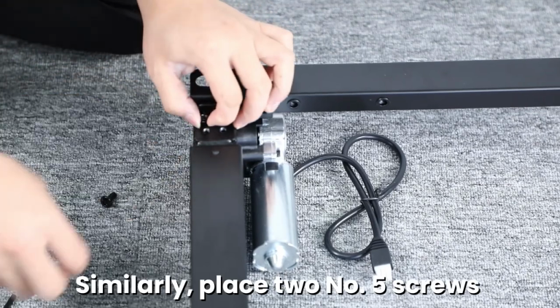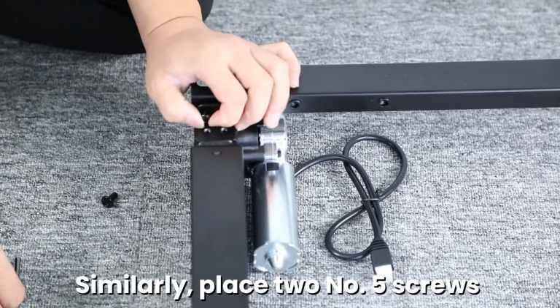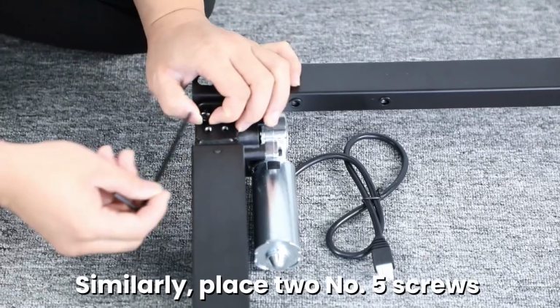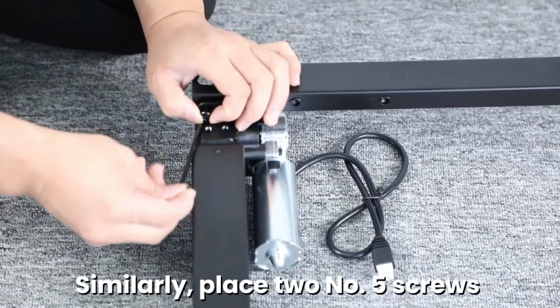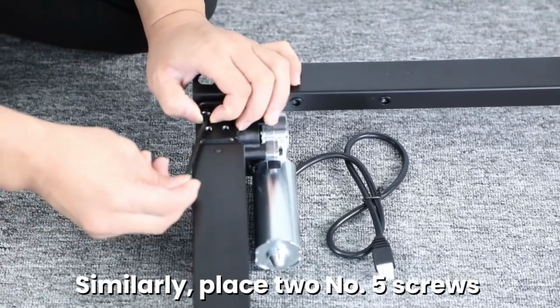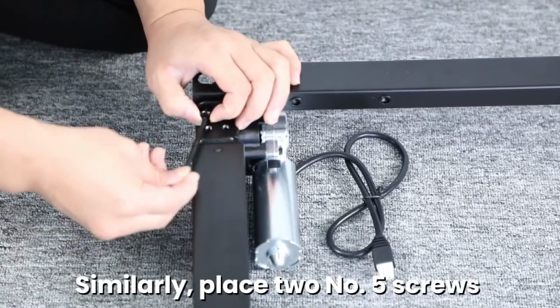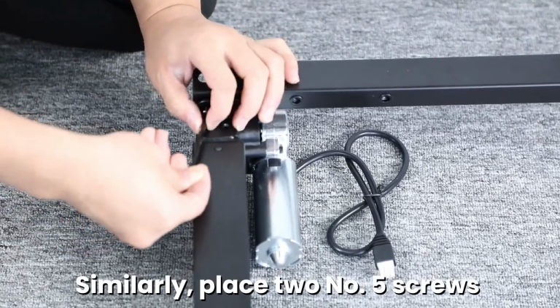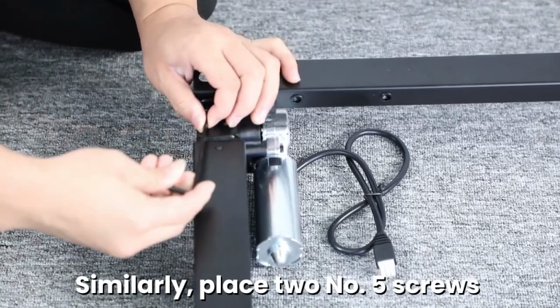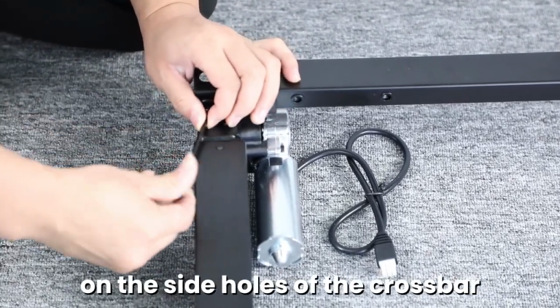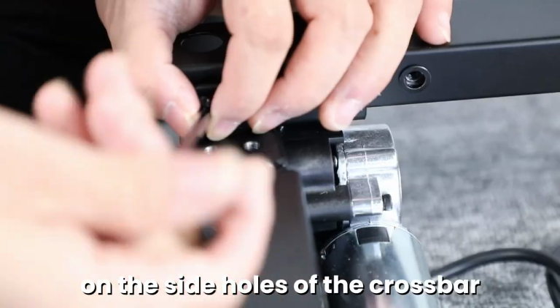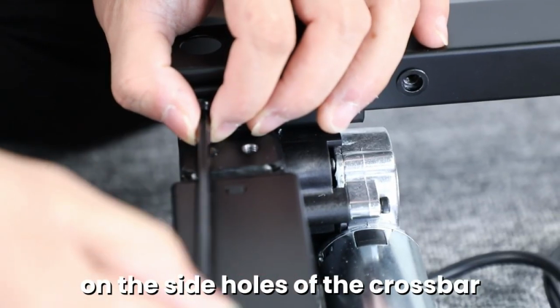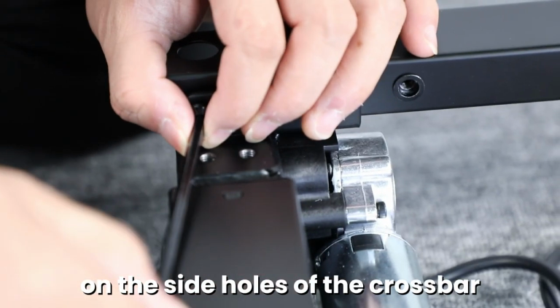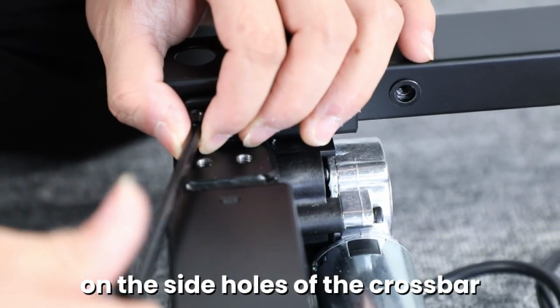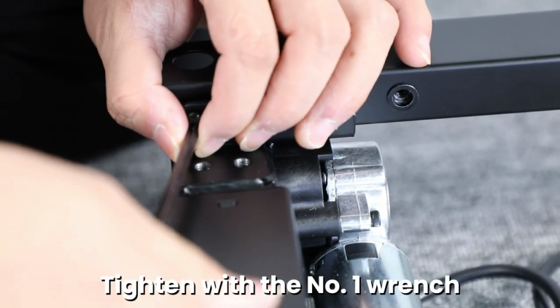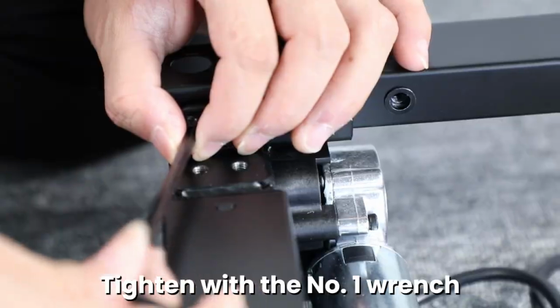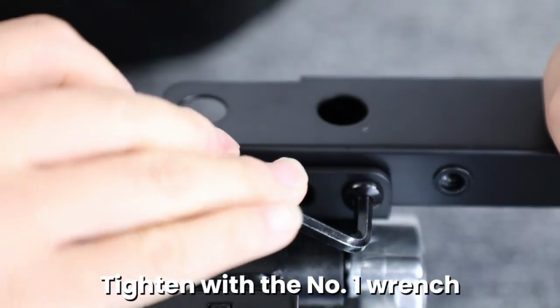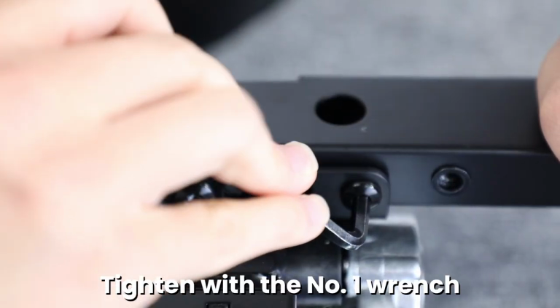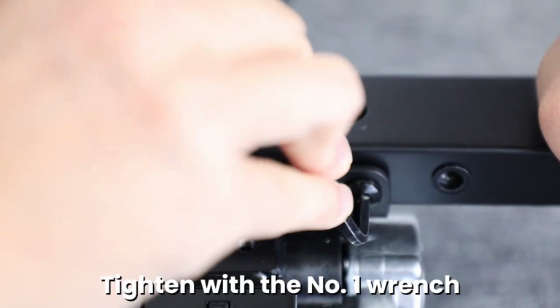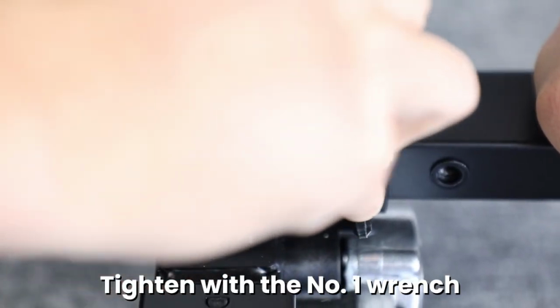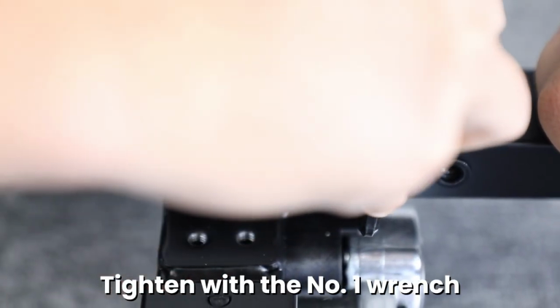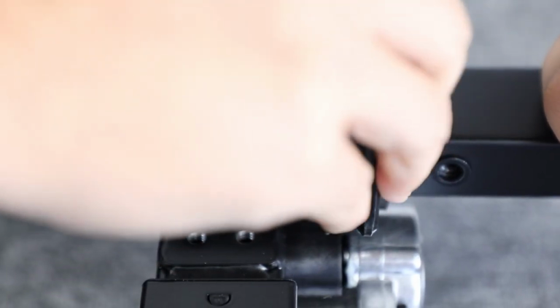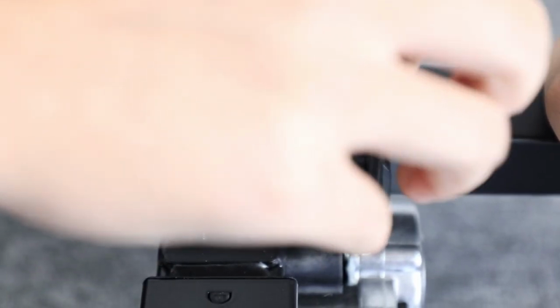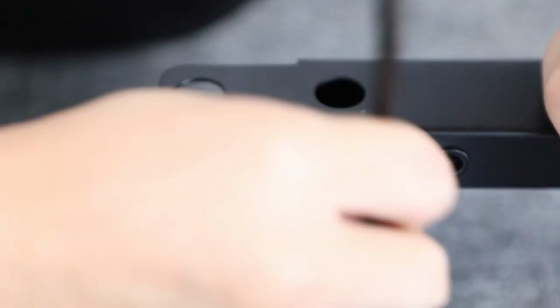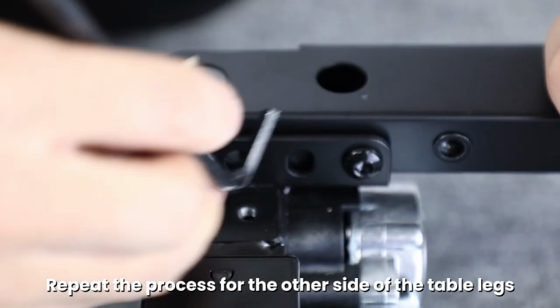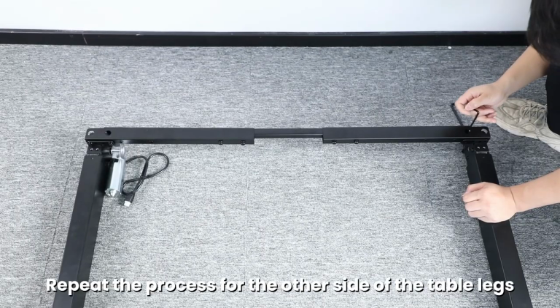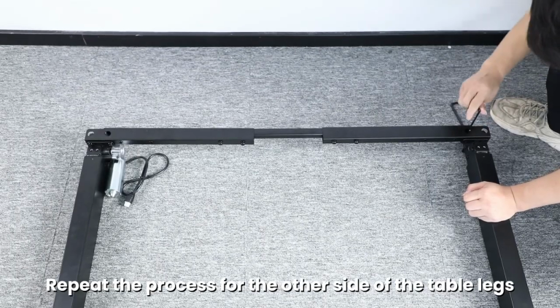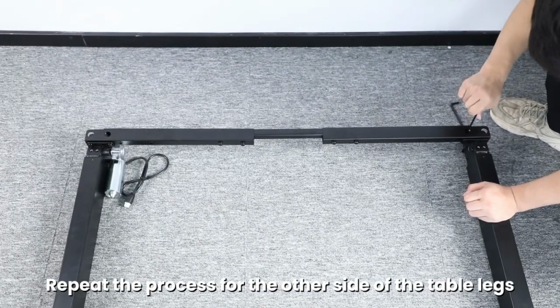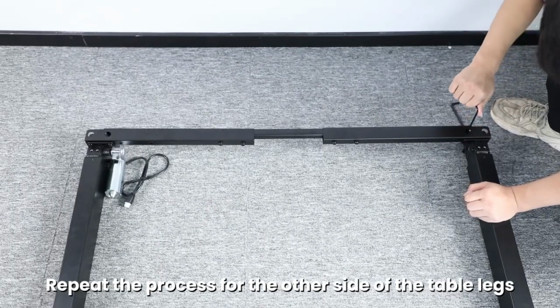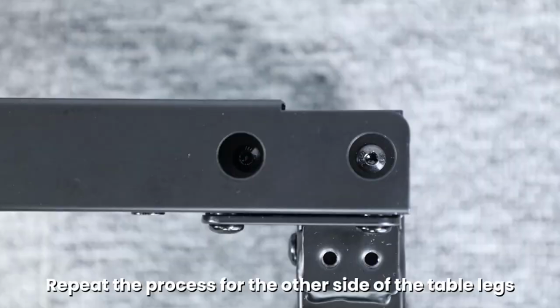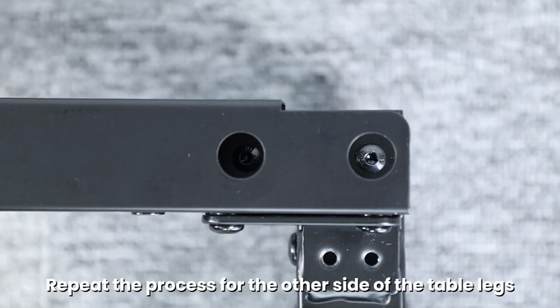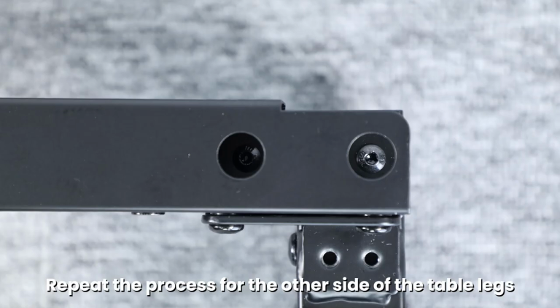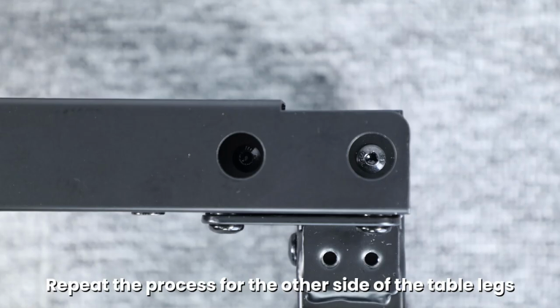Similarly, place two number five screws on the side holes of the crossbar. Tighten with the number one wrench. Repeat the process for the other side of the table legs.